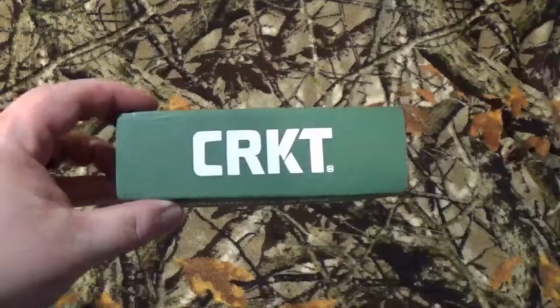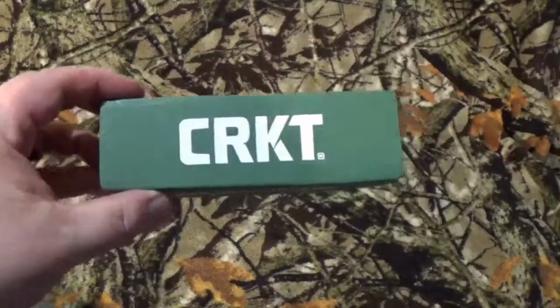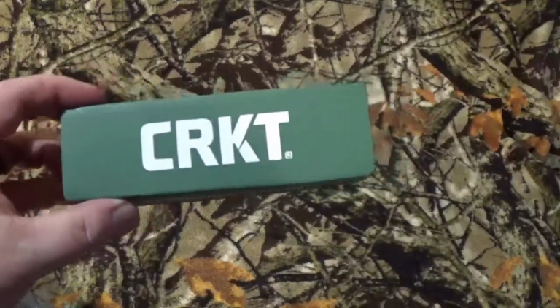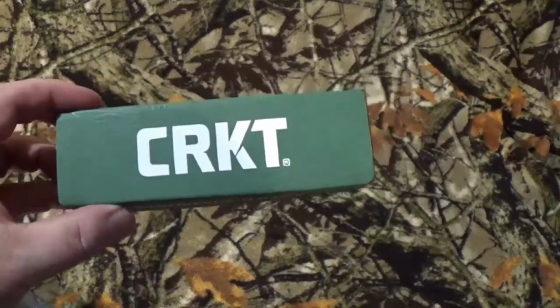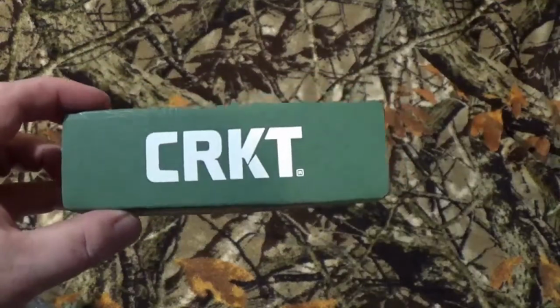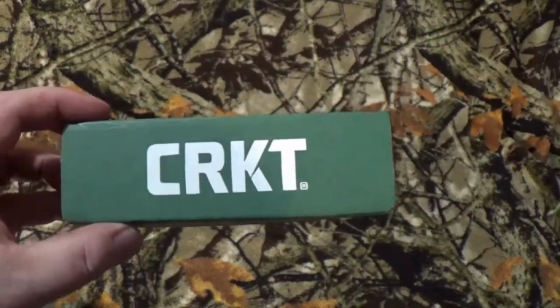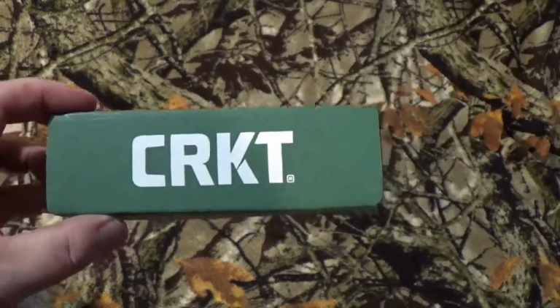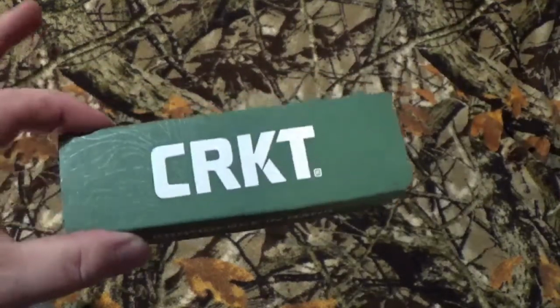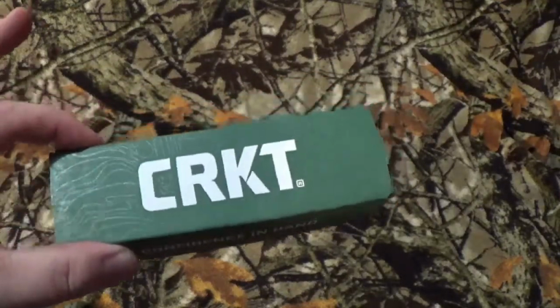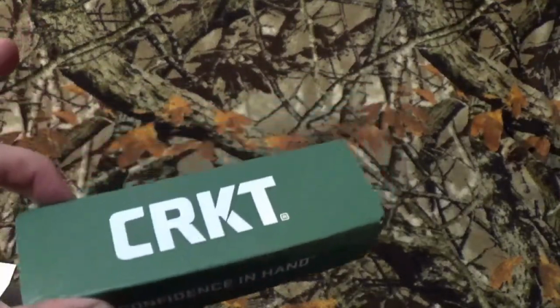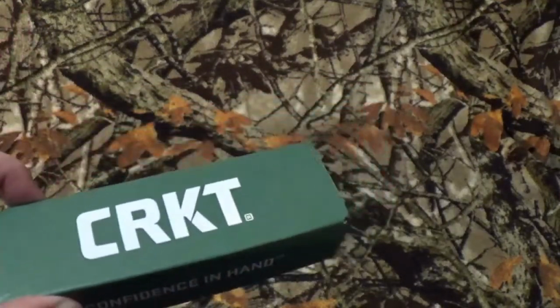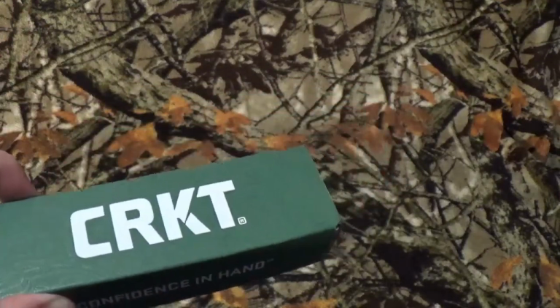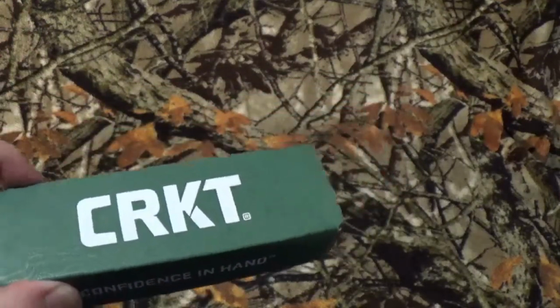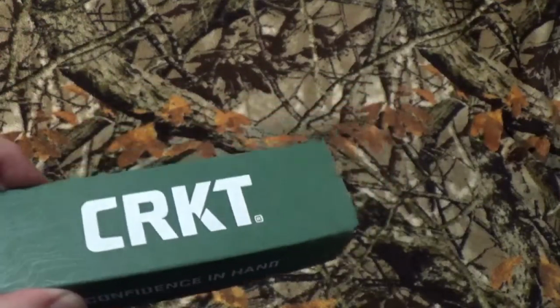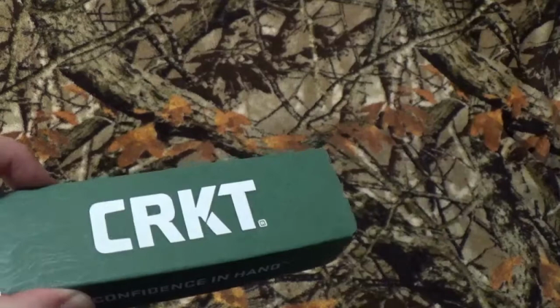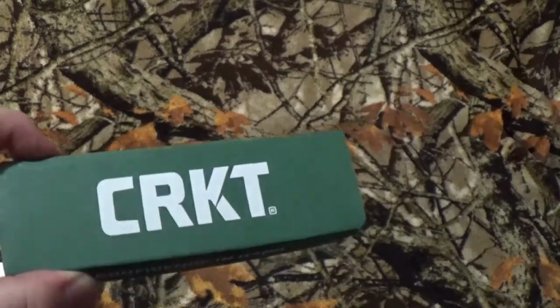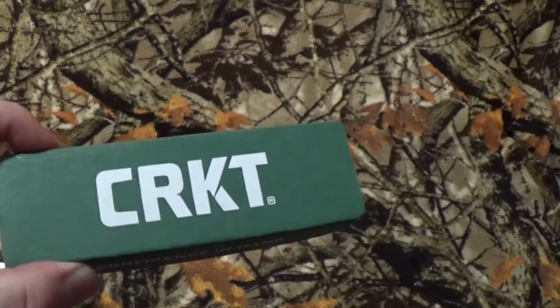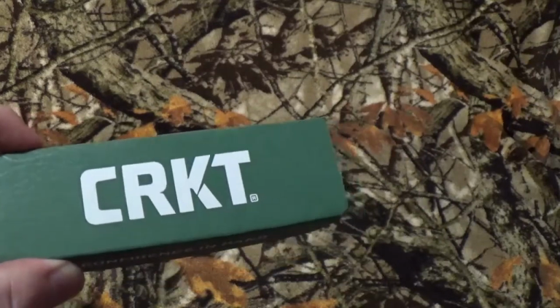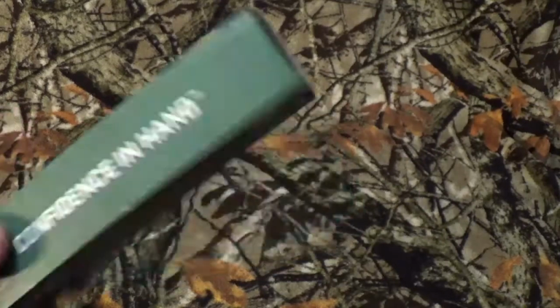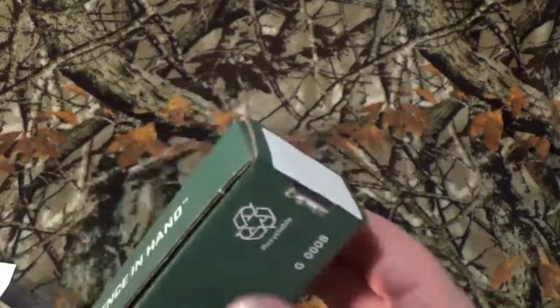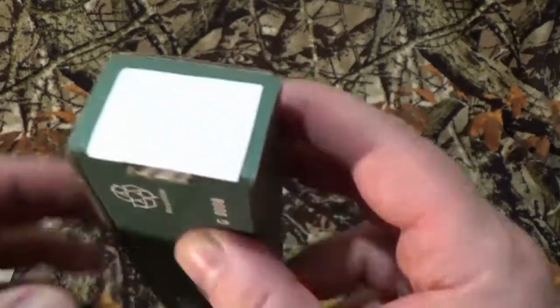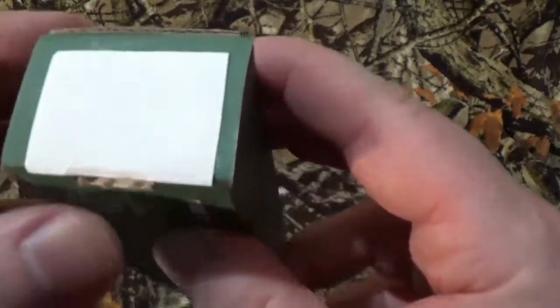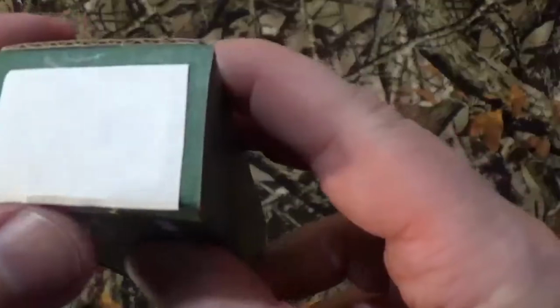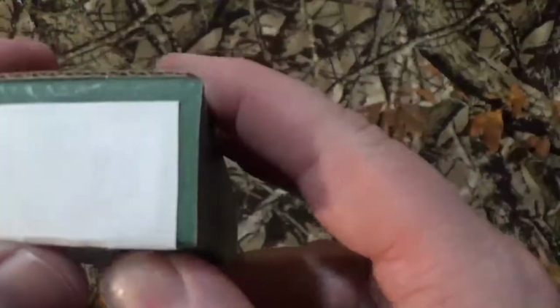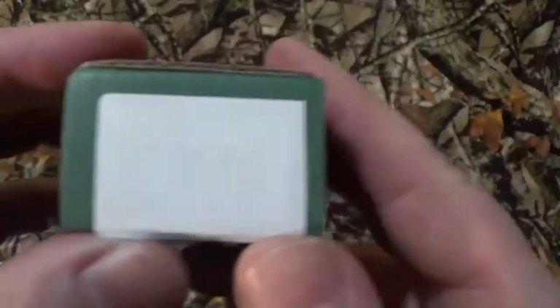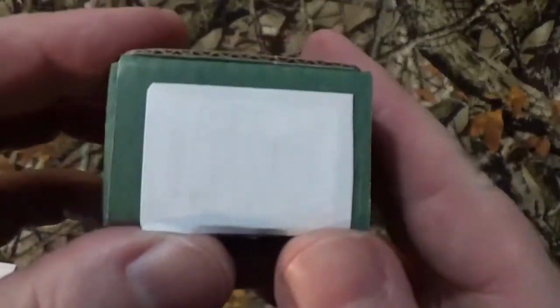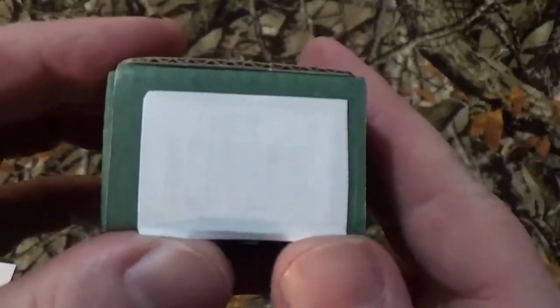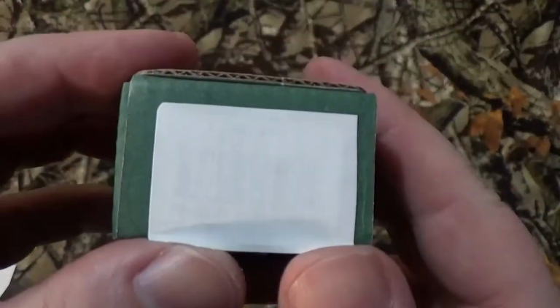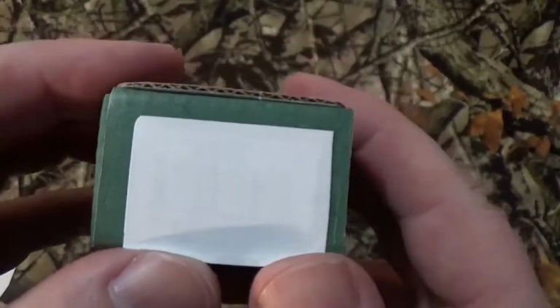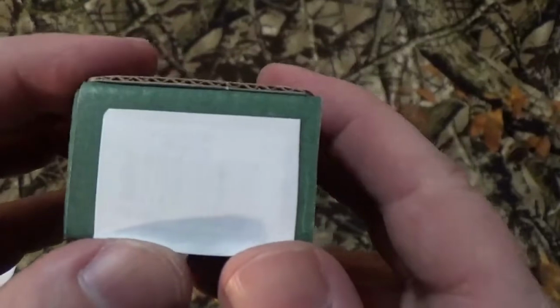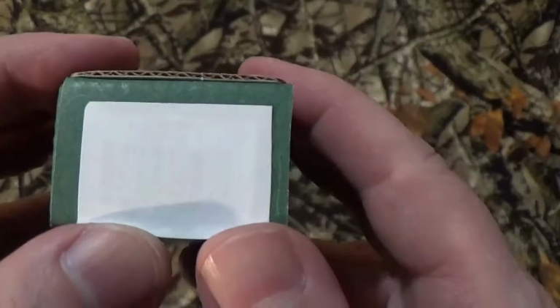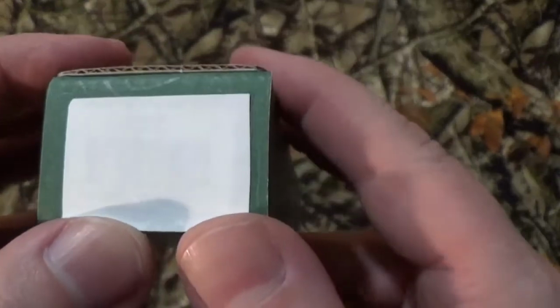Hey, all you viewers! How are we doing today? As you can see by the green and white box, we're gonna take a look at something by CRKT. But when I got this in and it was like that, it made me go — oh, what did you repackage? Because when you're pressing down you're having a problem seeing what's really supposed to be in there.